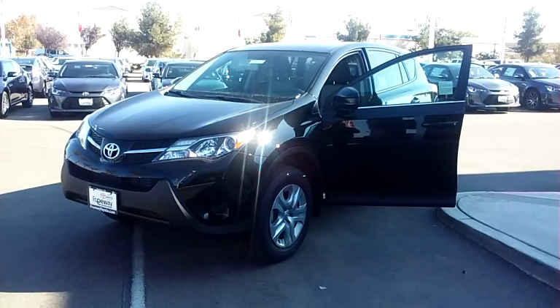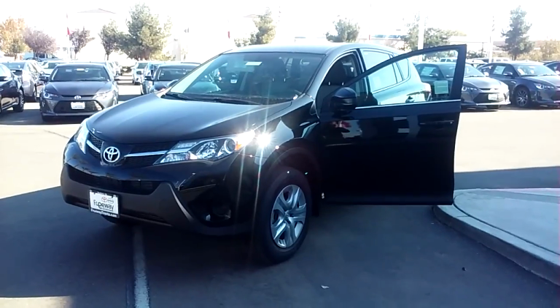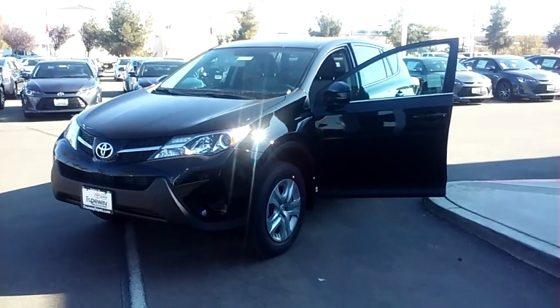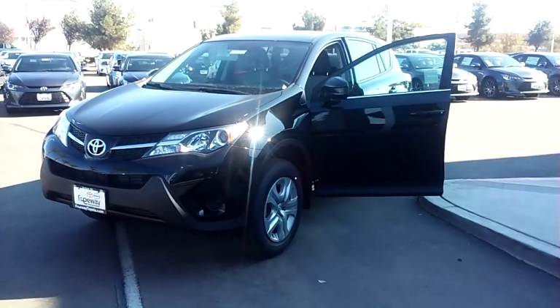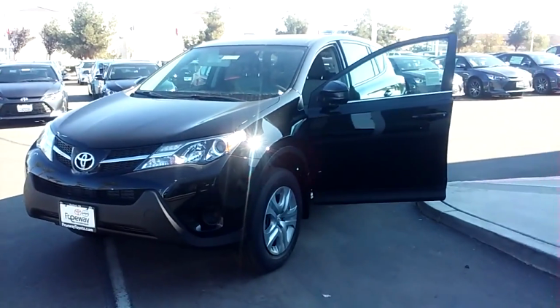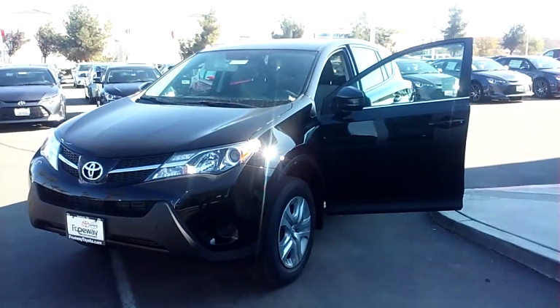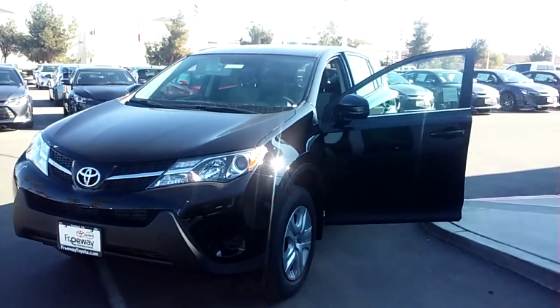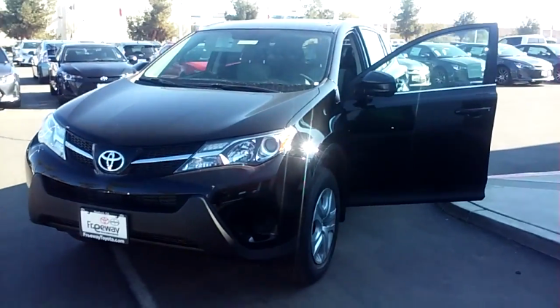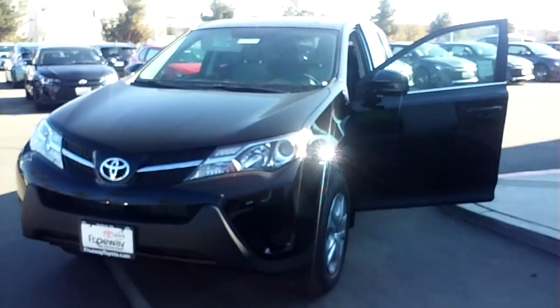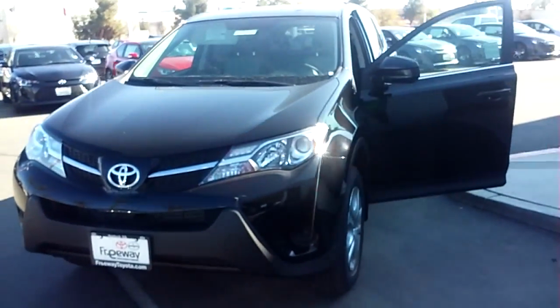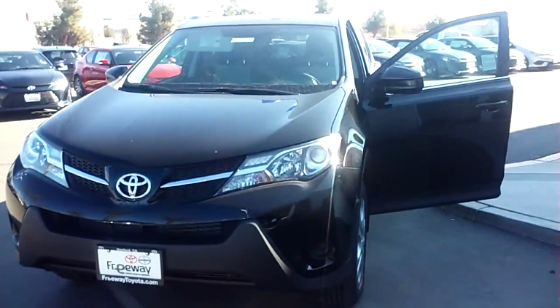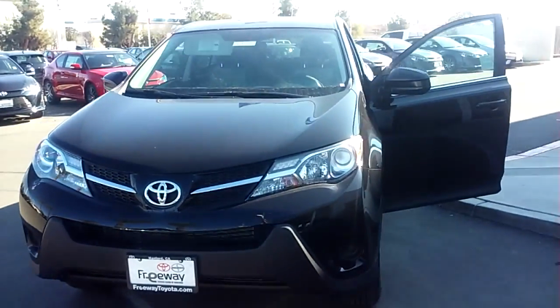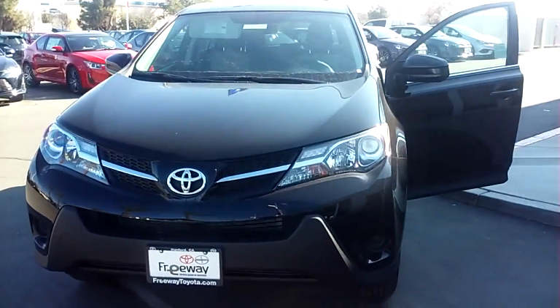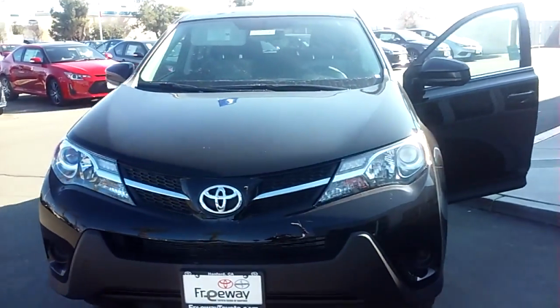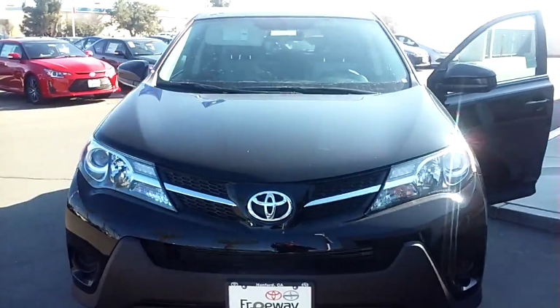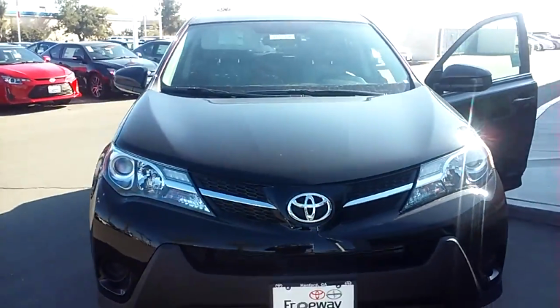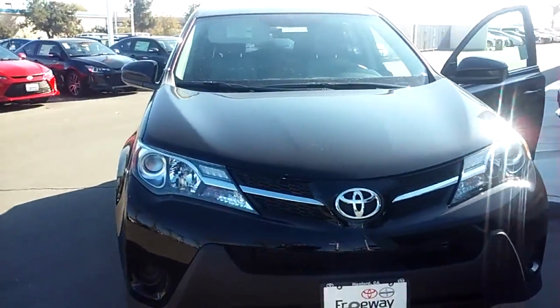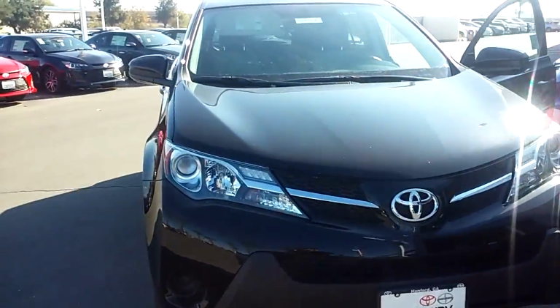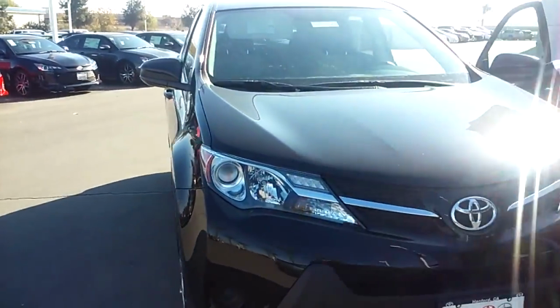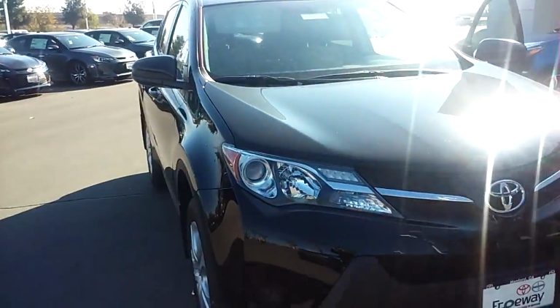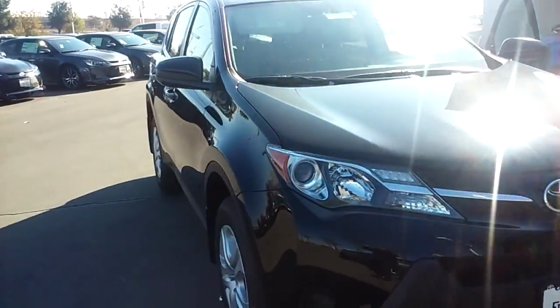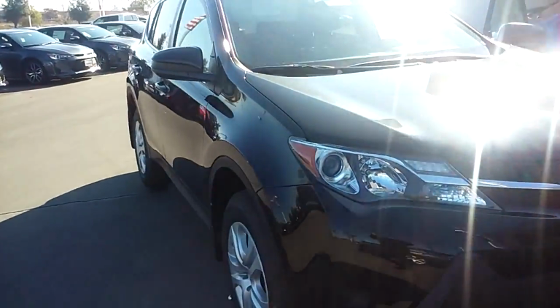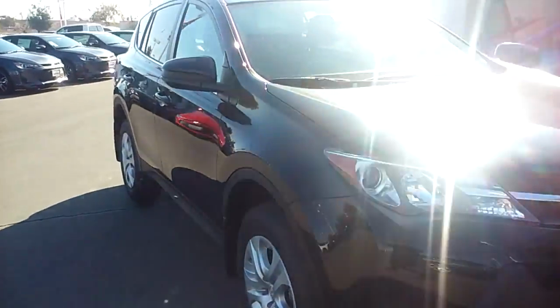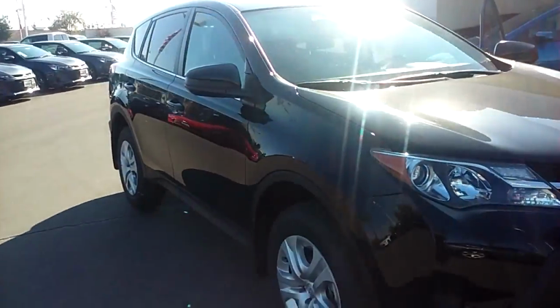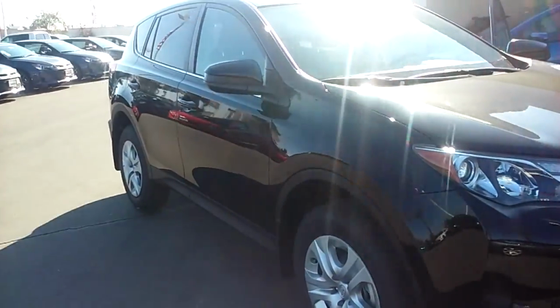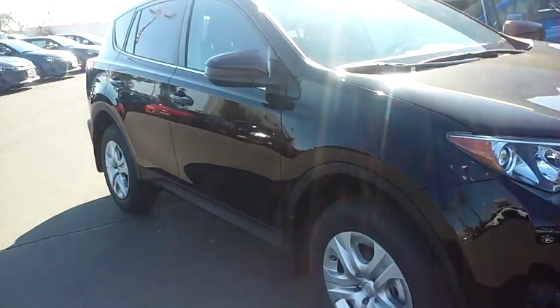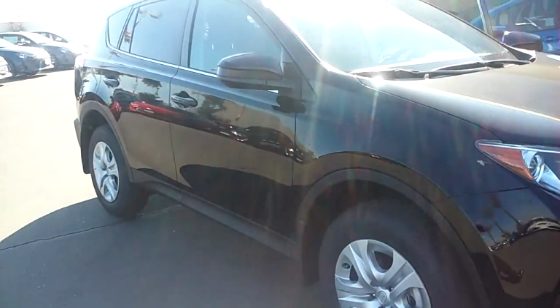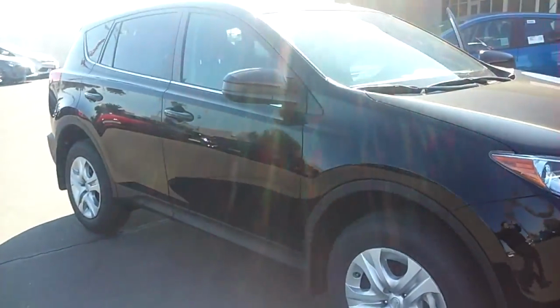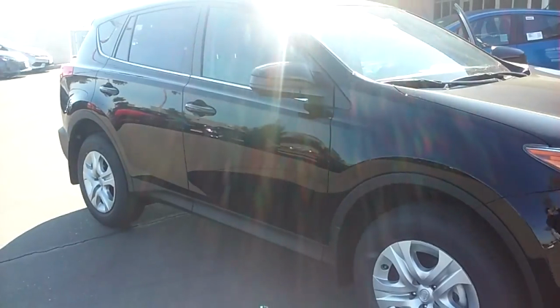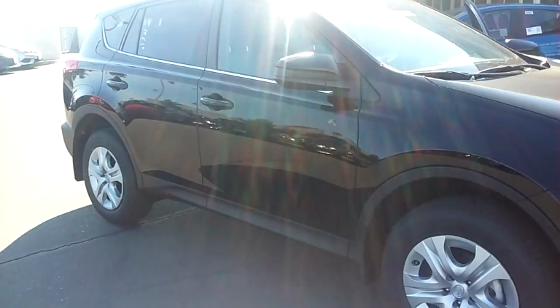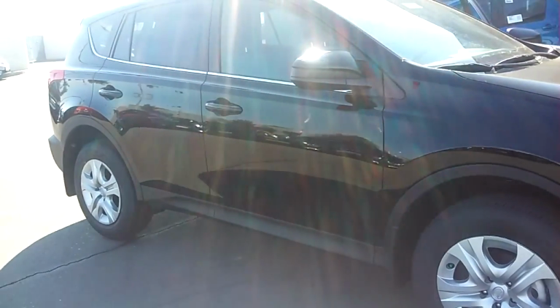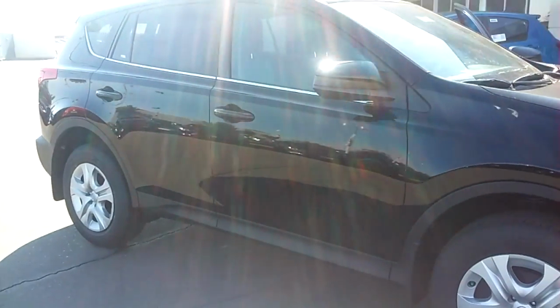Hey, Seuss here at Freeway Toyota. I saw that you are inquiring about a Toyota RAV4. This right here is a 2015 model. This one does come really well equipped with a backup camera and Bluetooth technology.